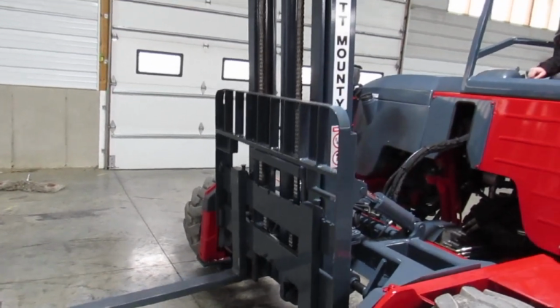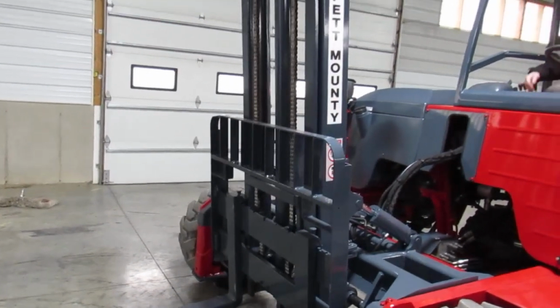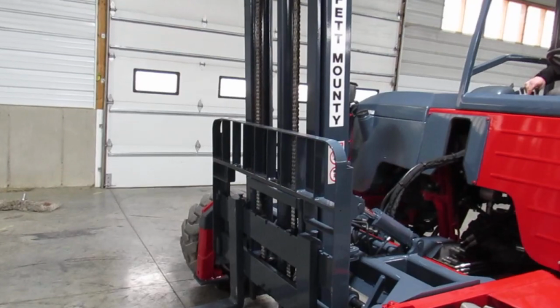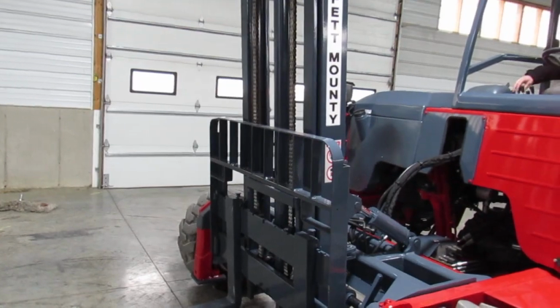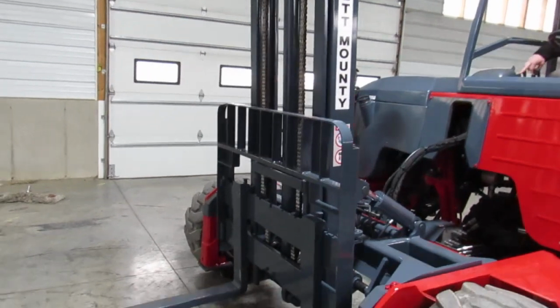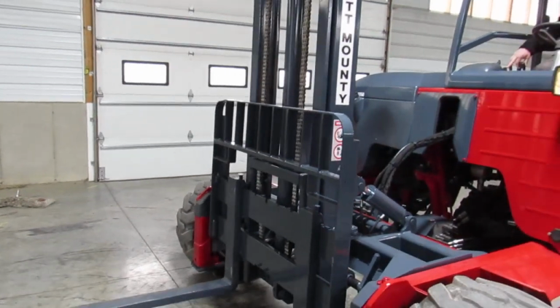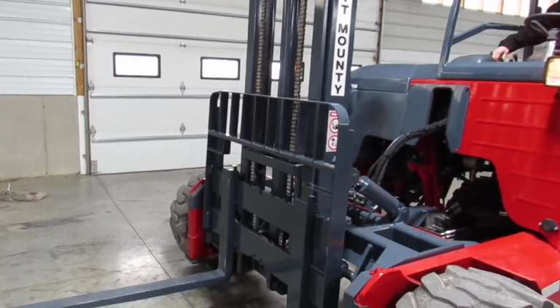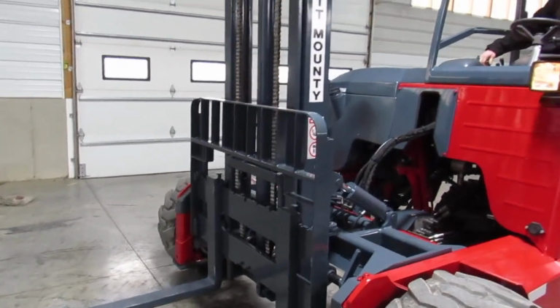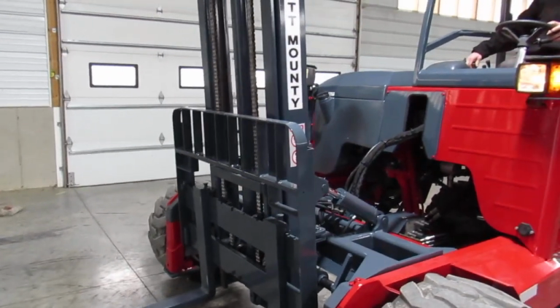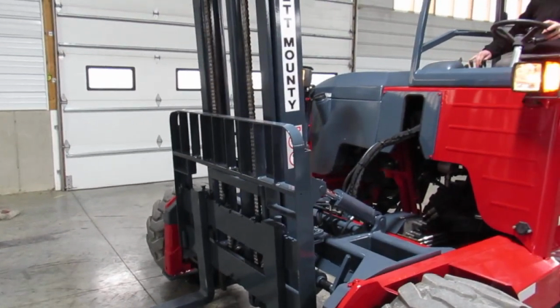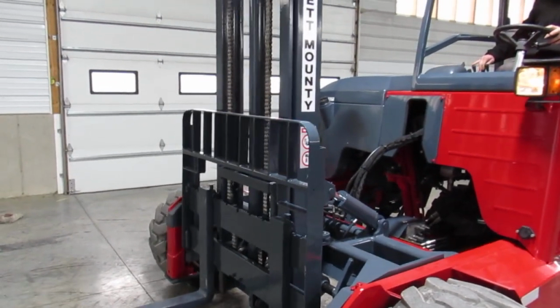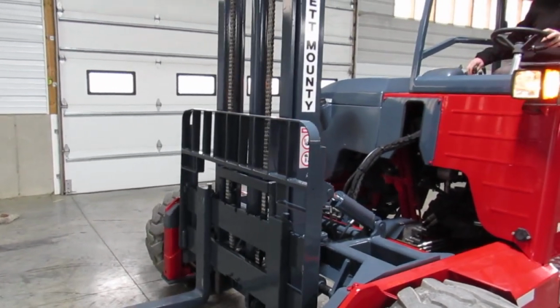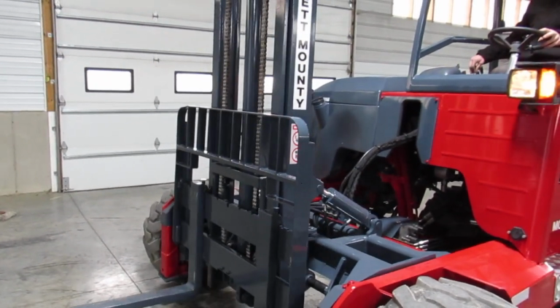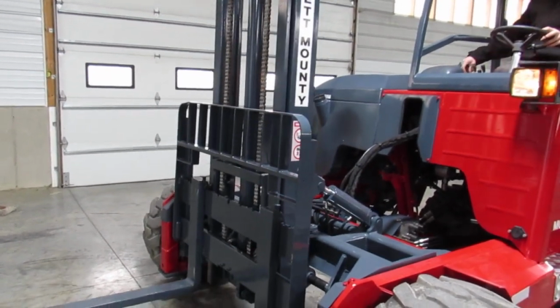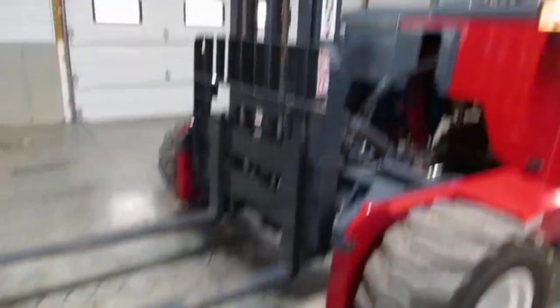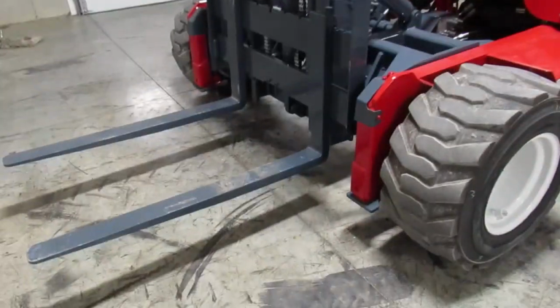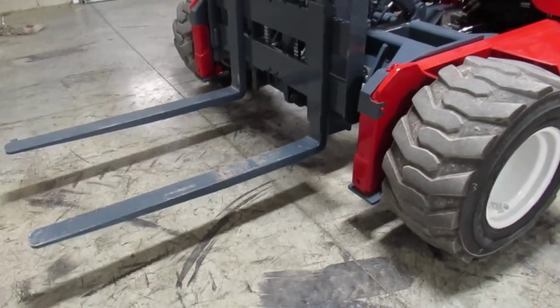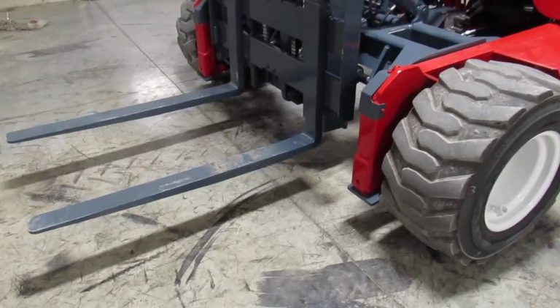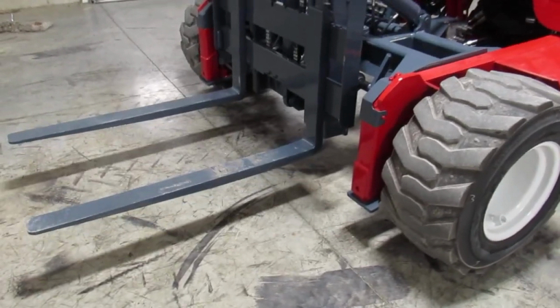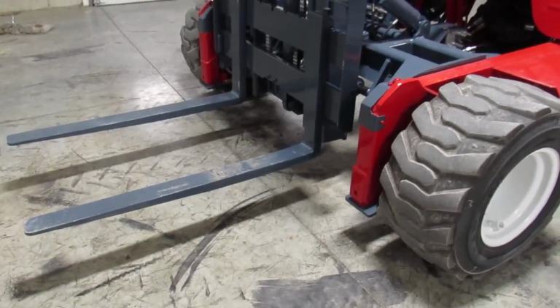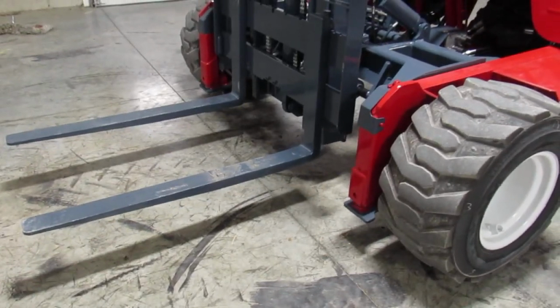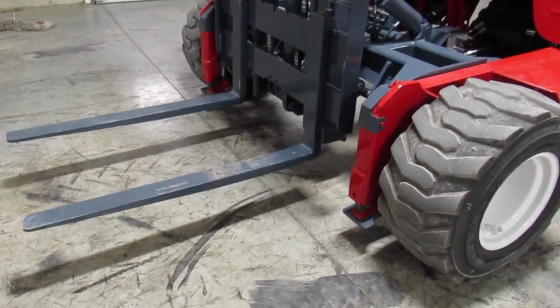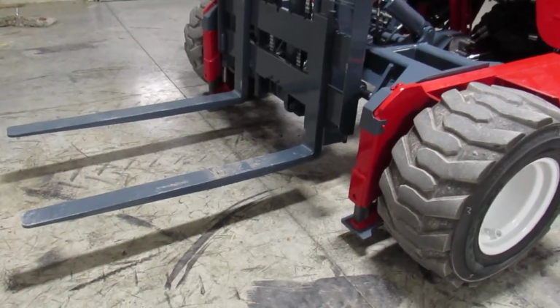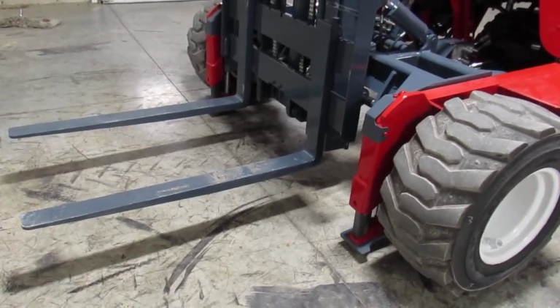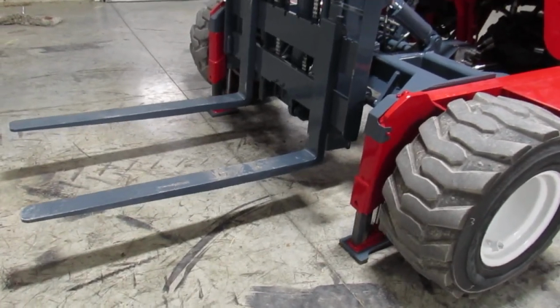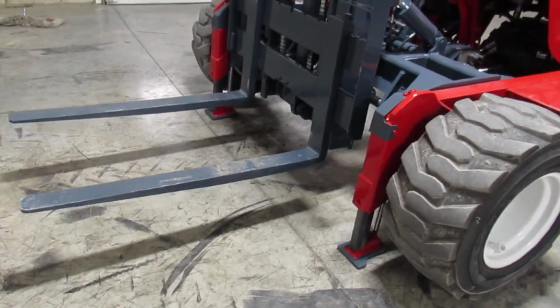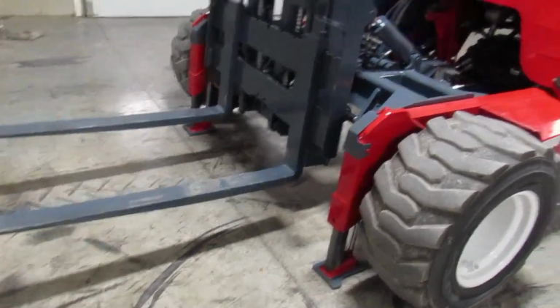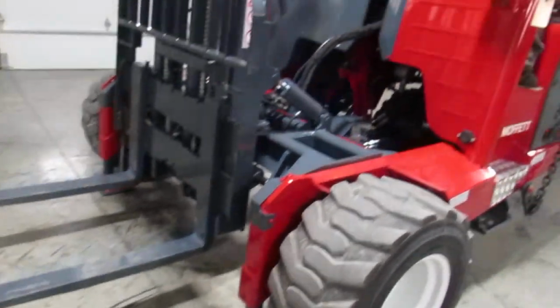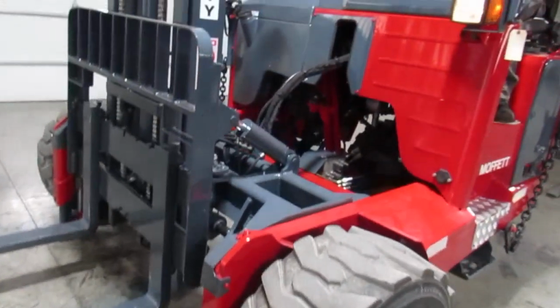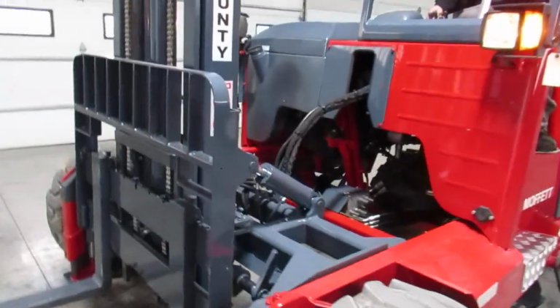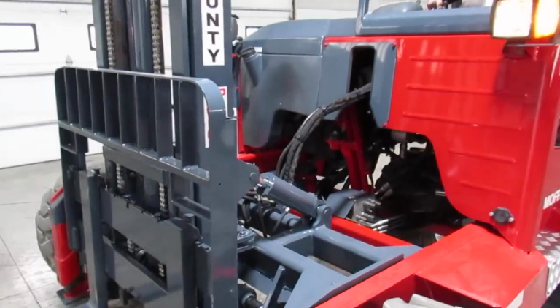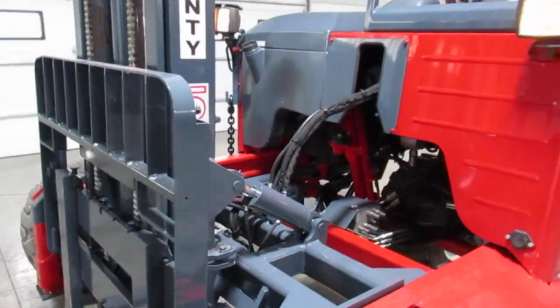Now demonstrating all the functions: tilt, side shift, outriggers, and the mast going in and out.